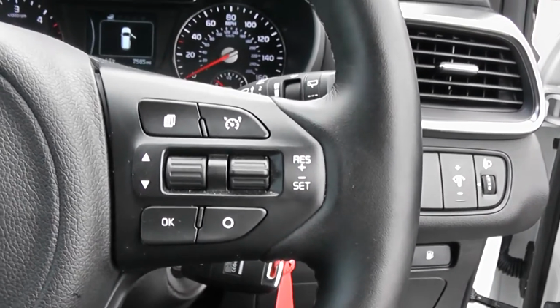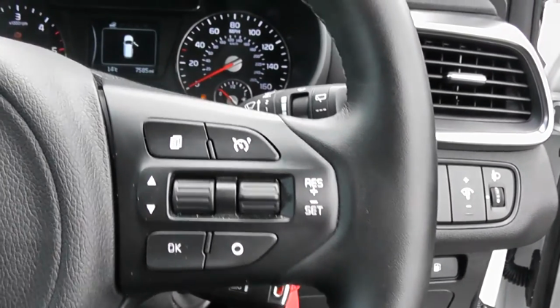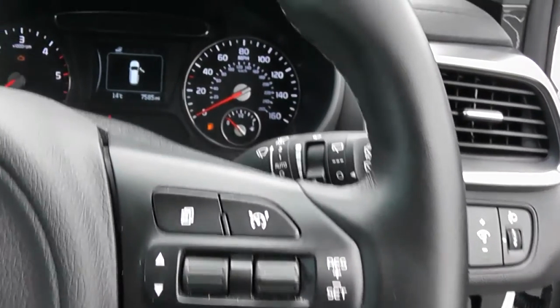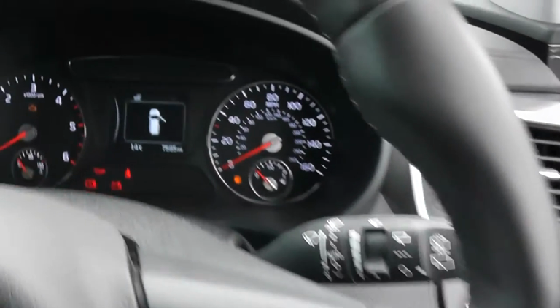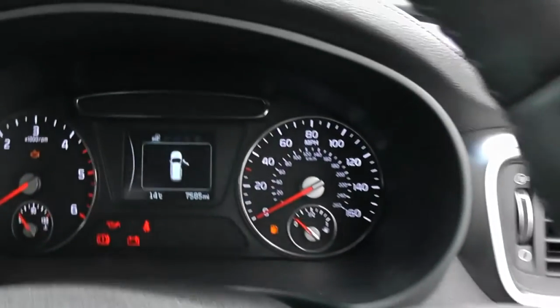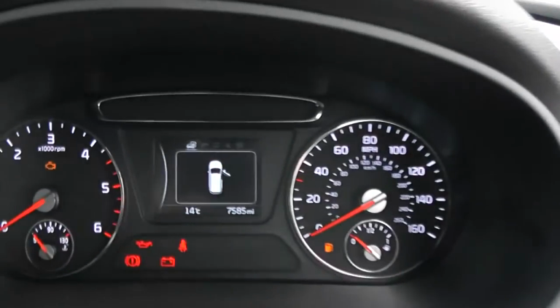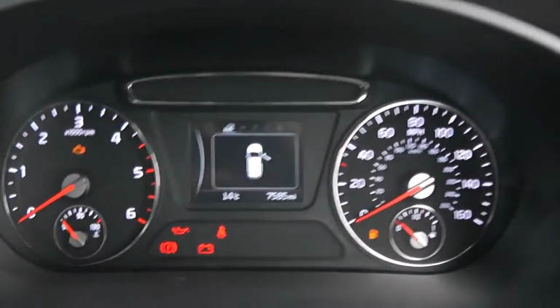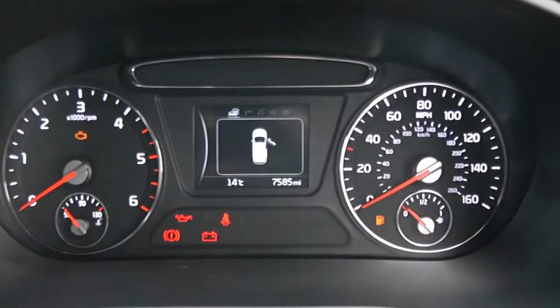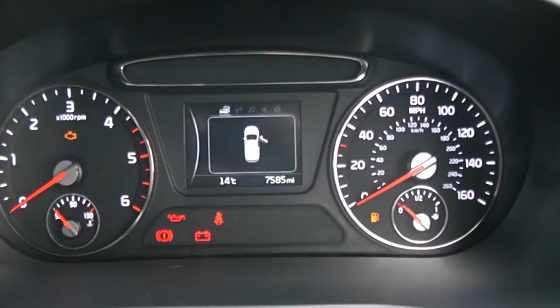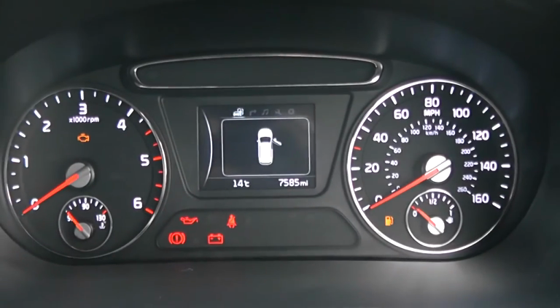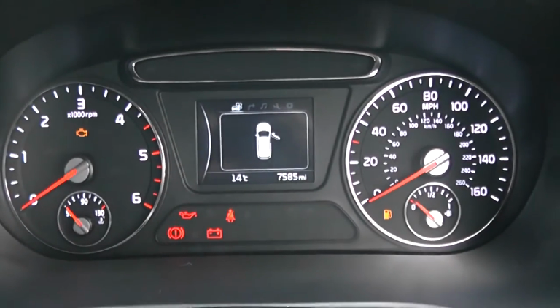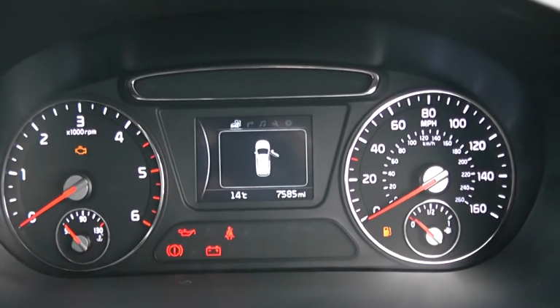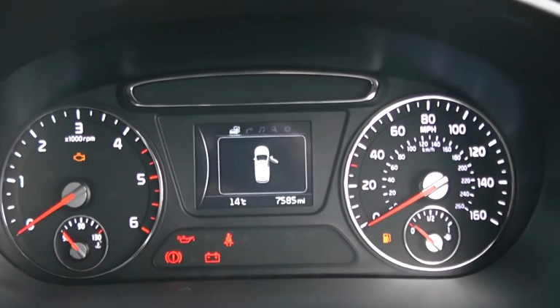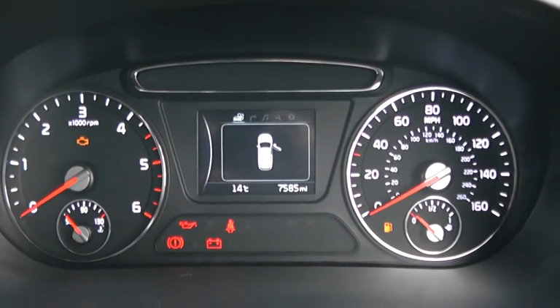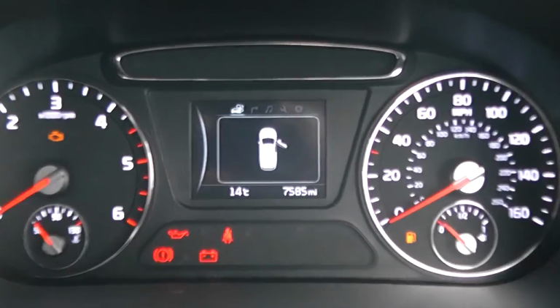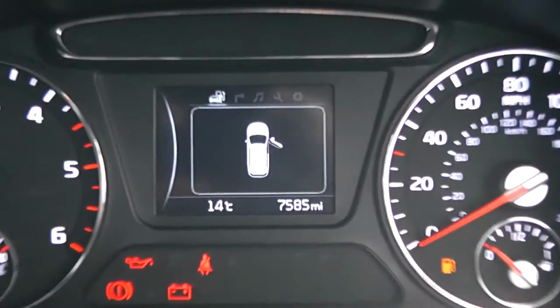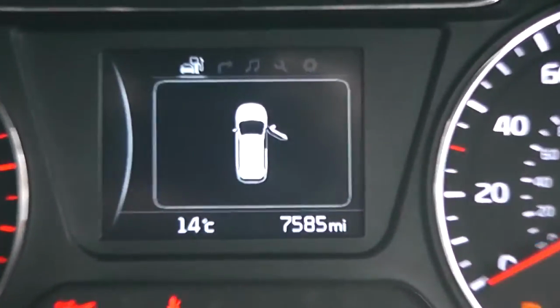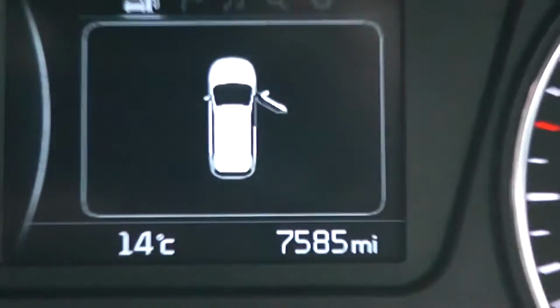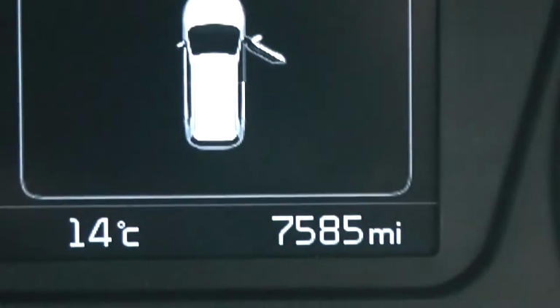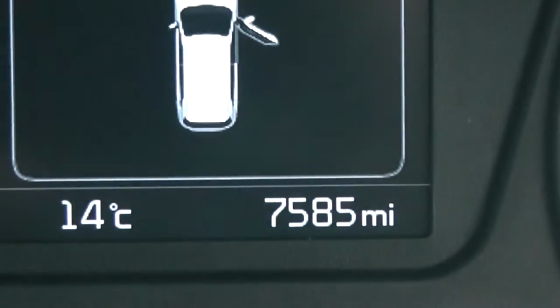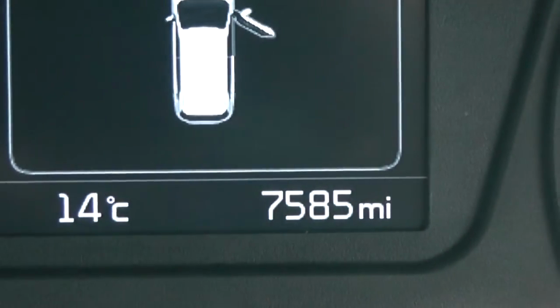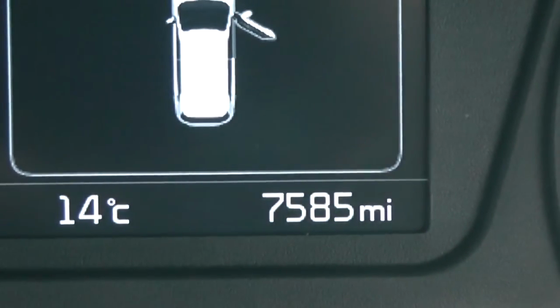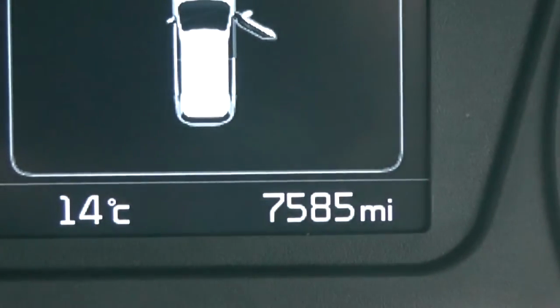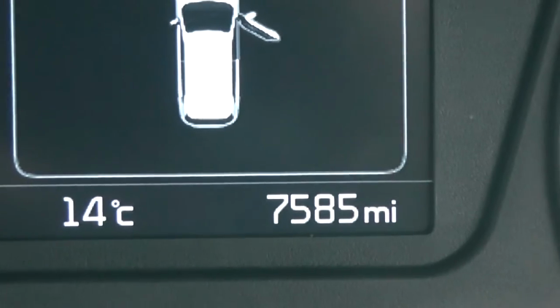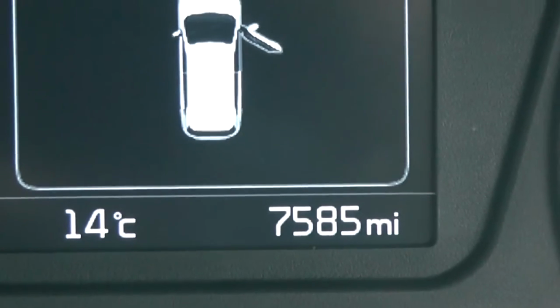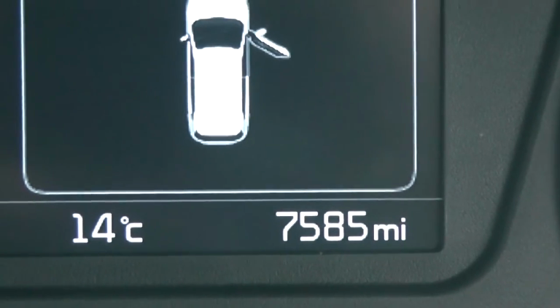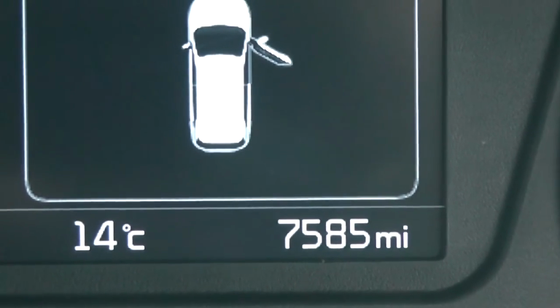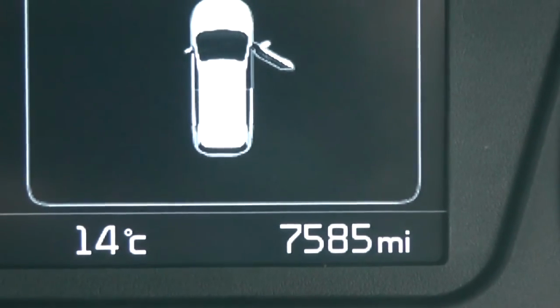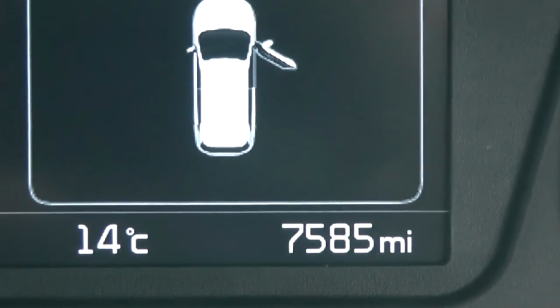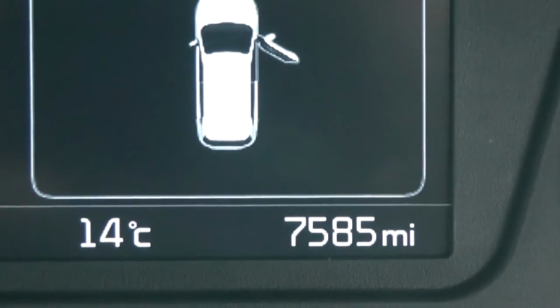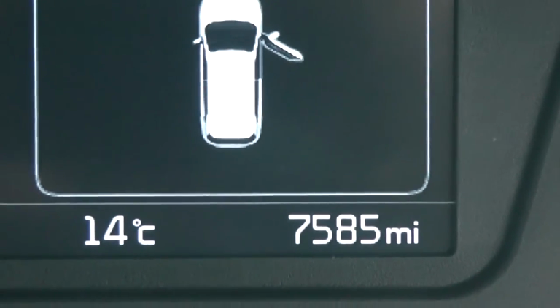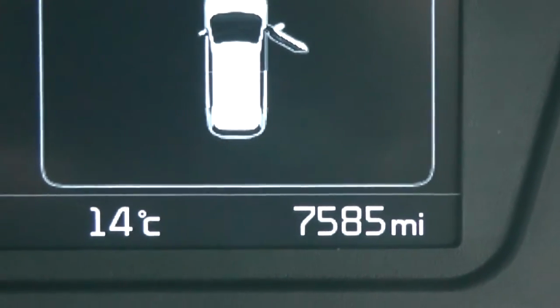Last but not least, on the main dash itself, you have your revs to the left, your miles per hour to the right, and if I zoom into the electronic display, you will see this vehicle has currently done 7,585 miles.